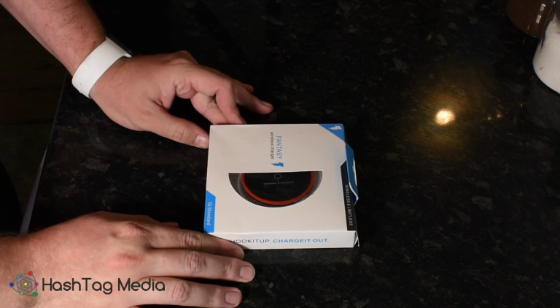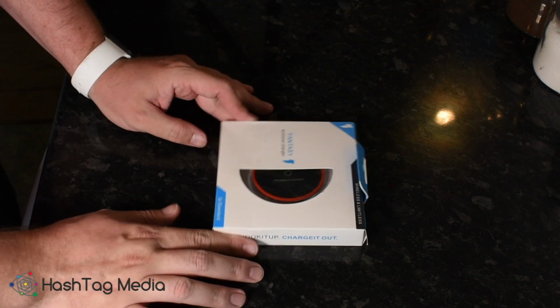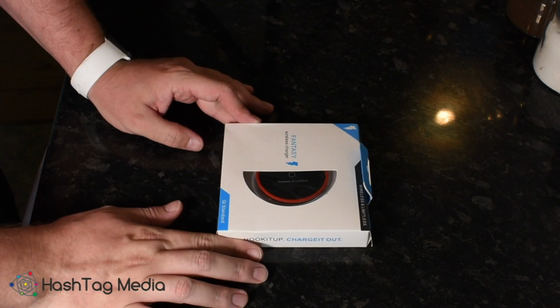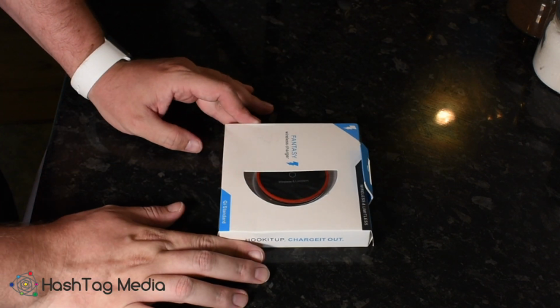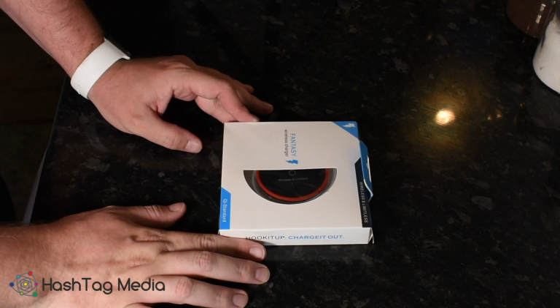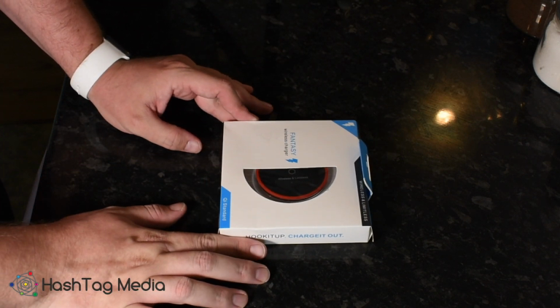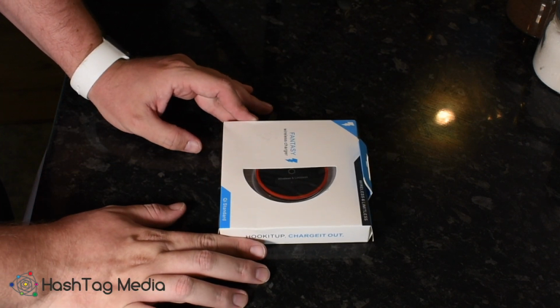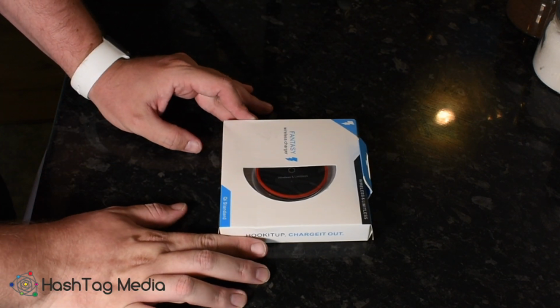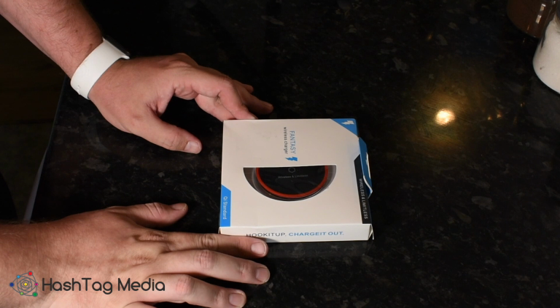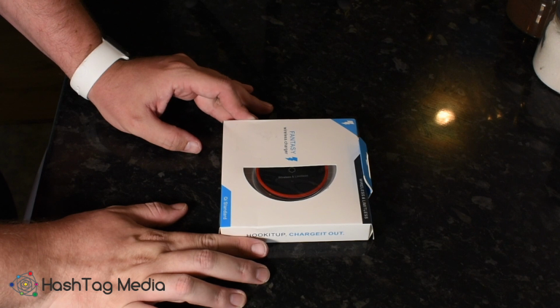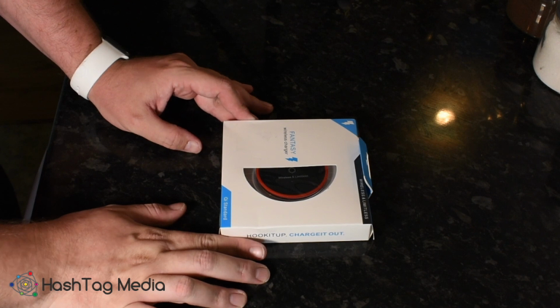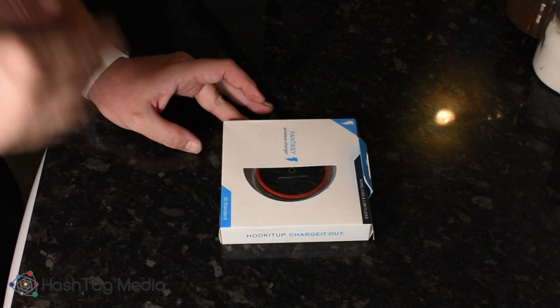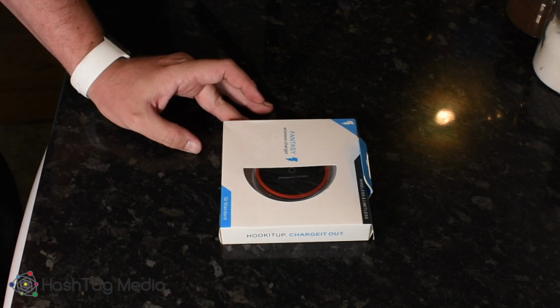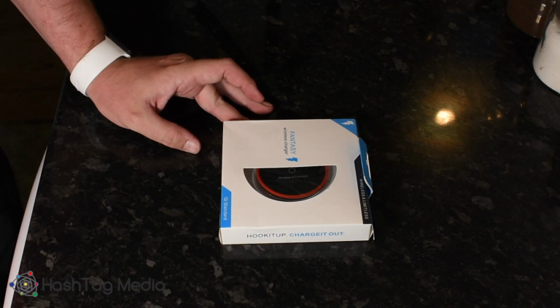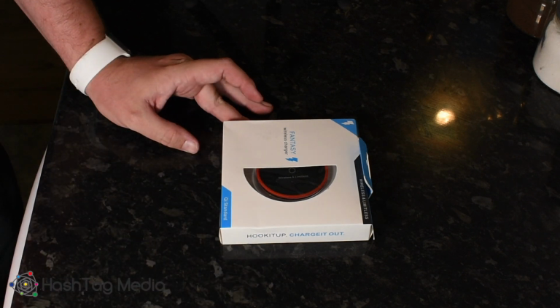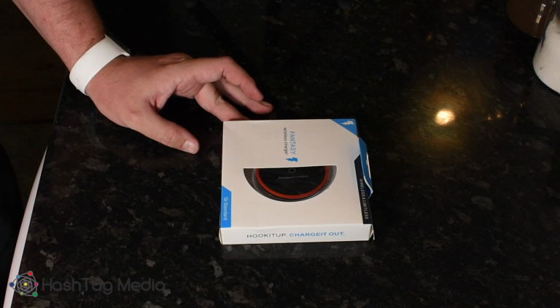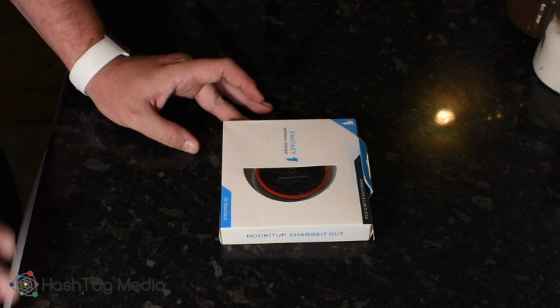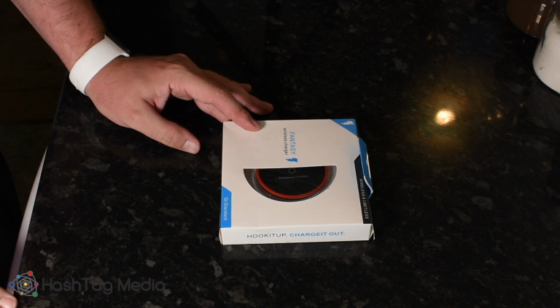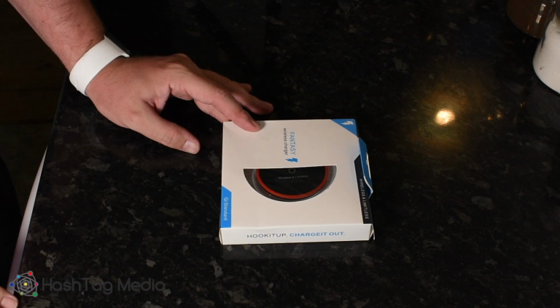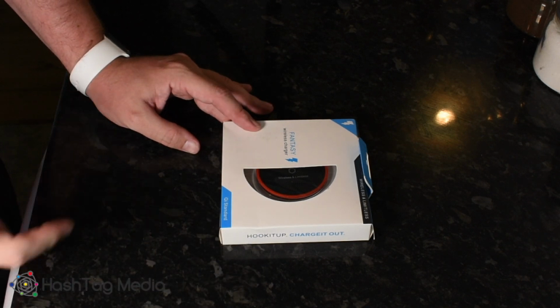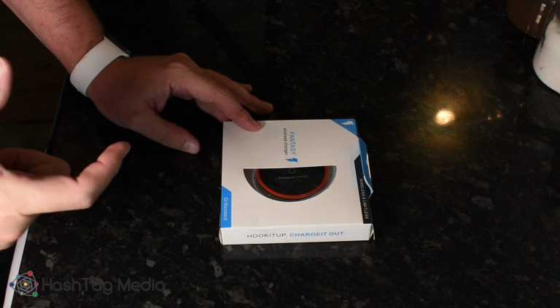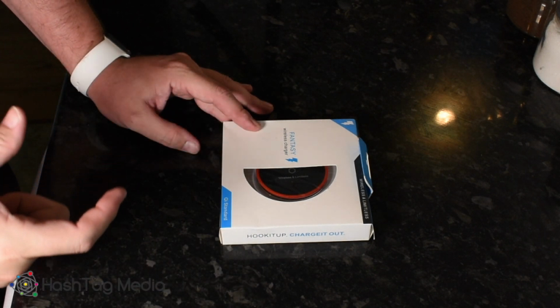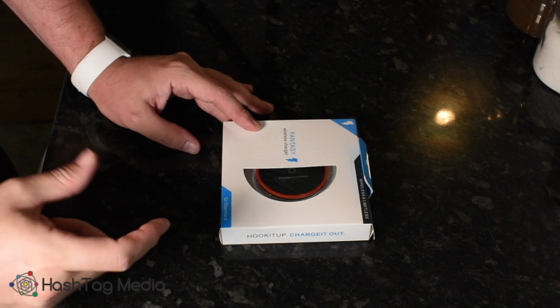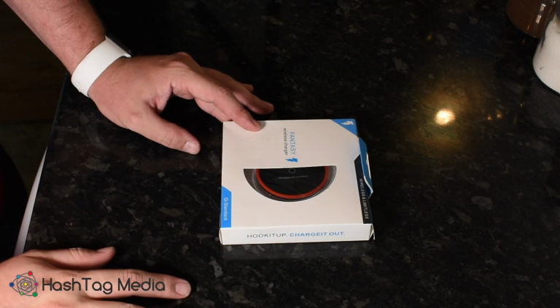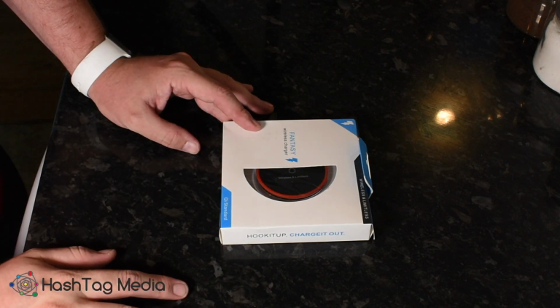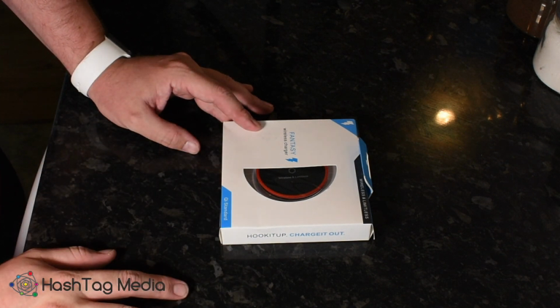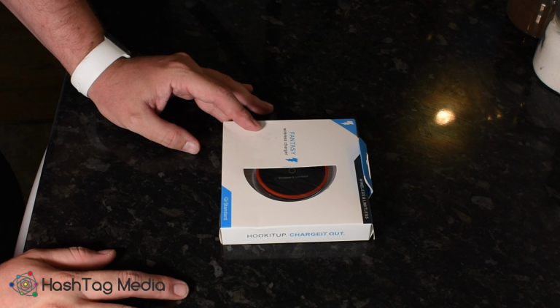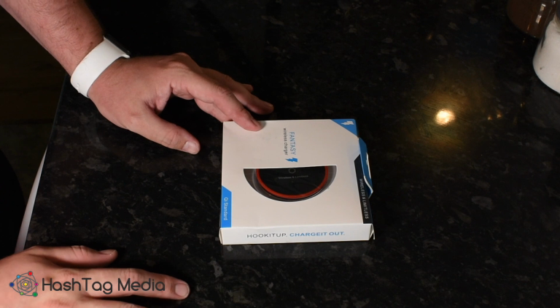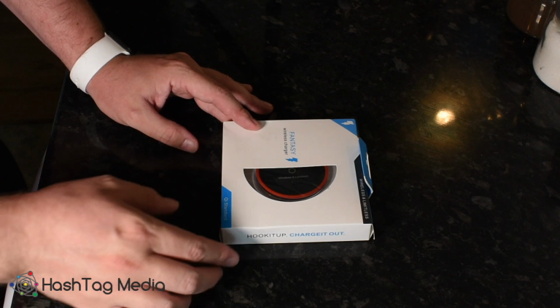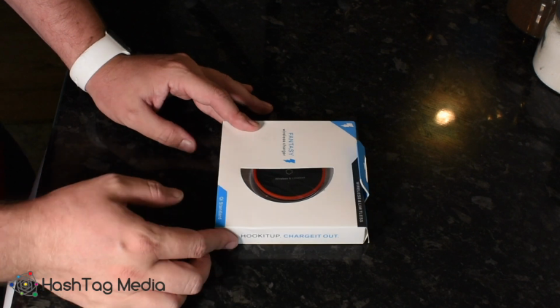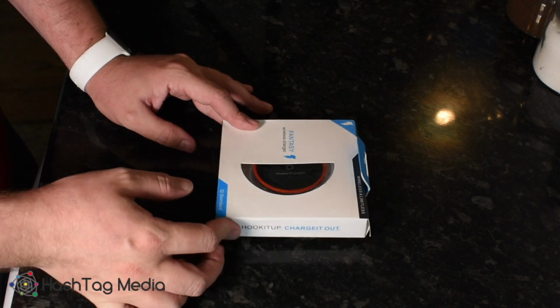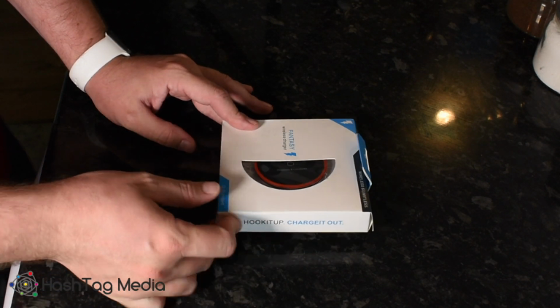I've not really used wireless chargers before. I tried using one on my old iPhone where you get a special pad that goes in the back of the case, but it didn't work very well.